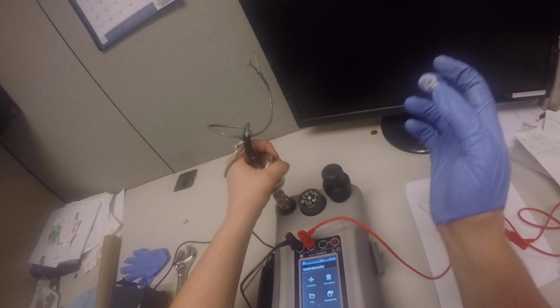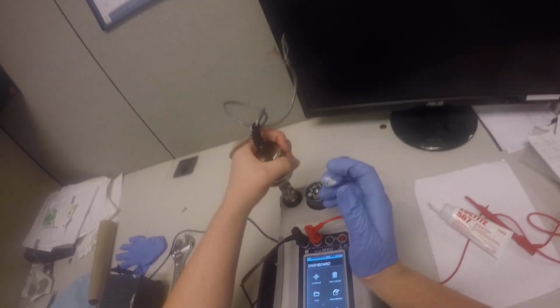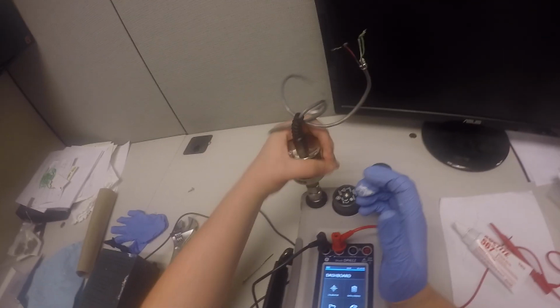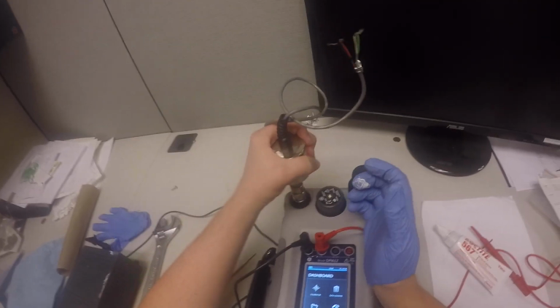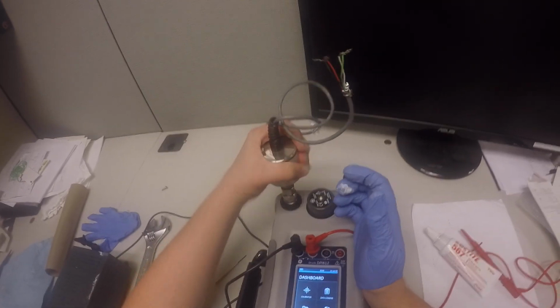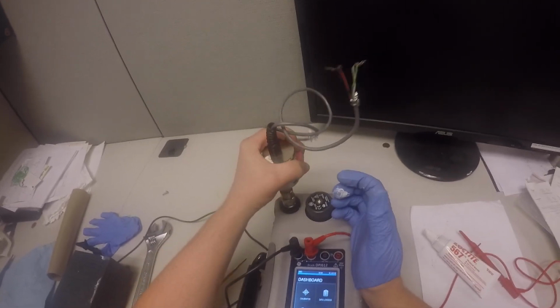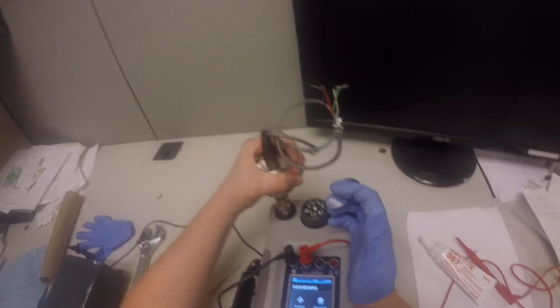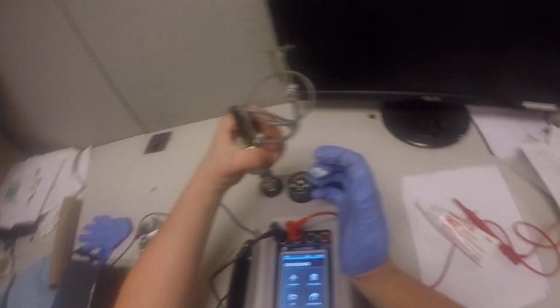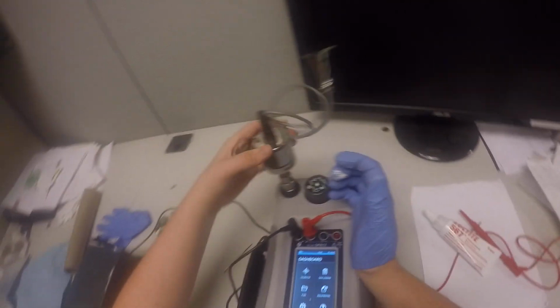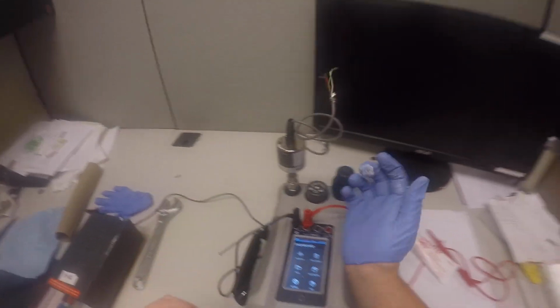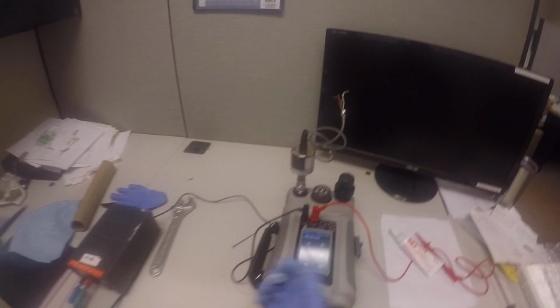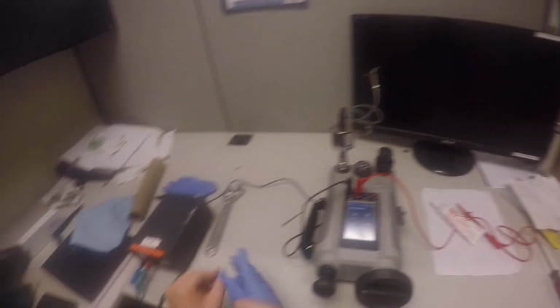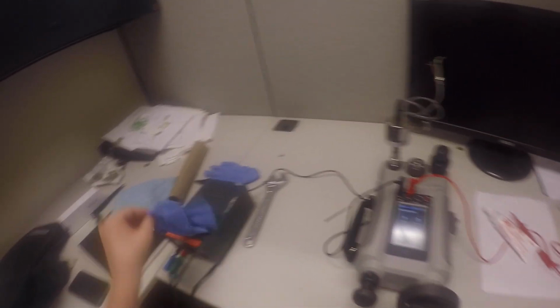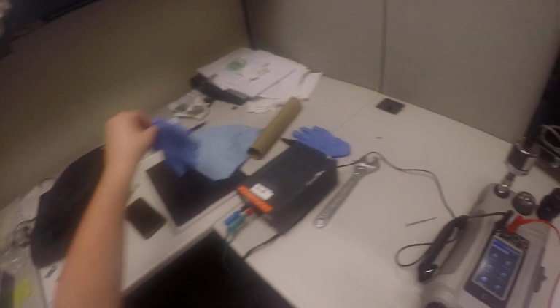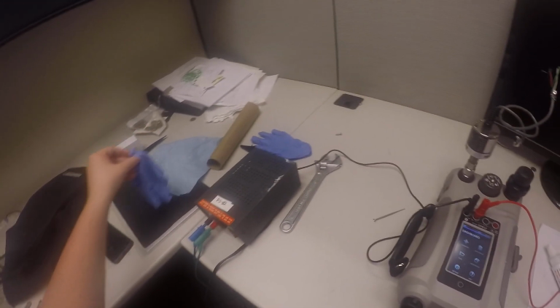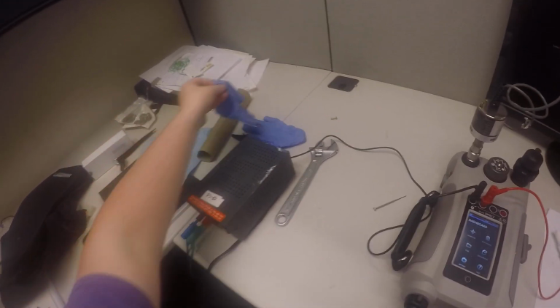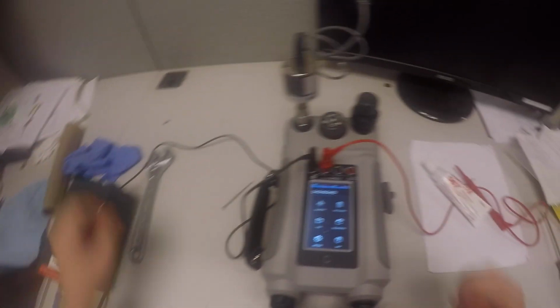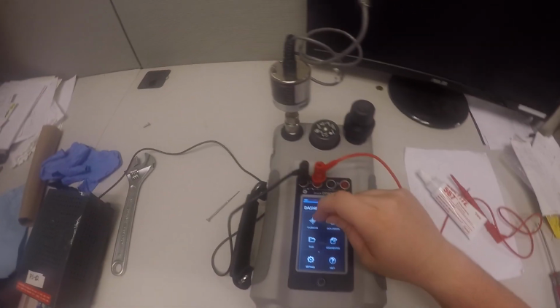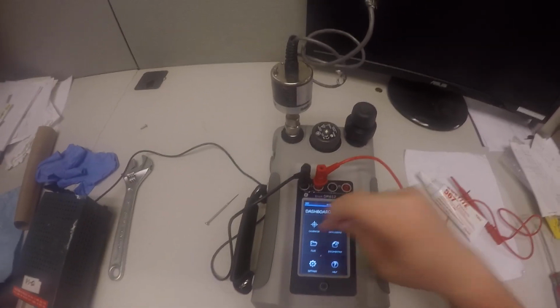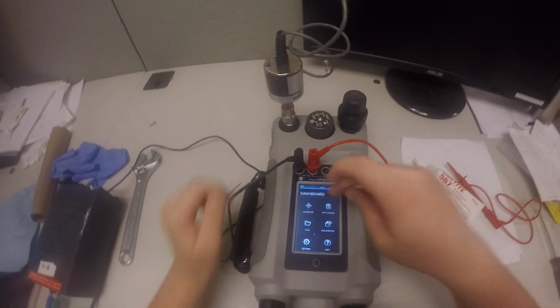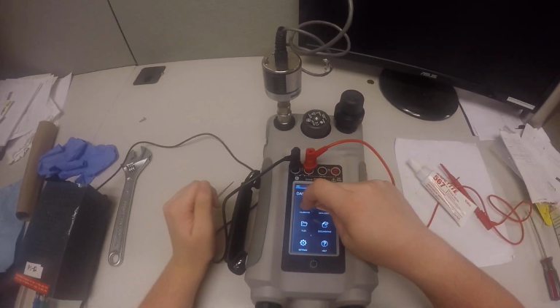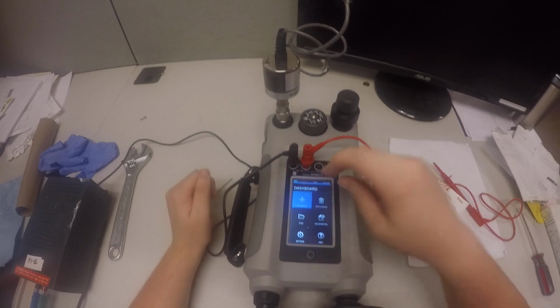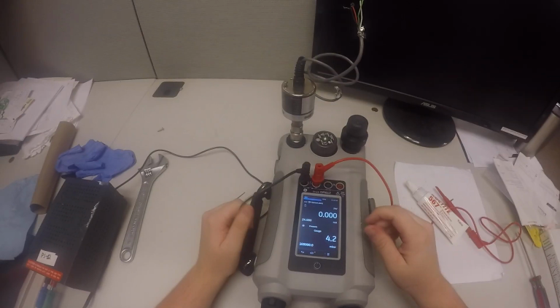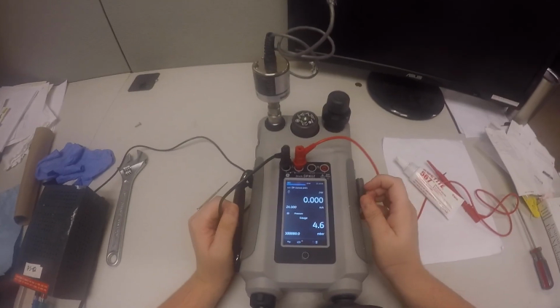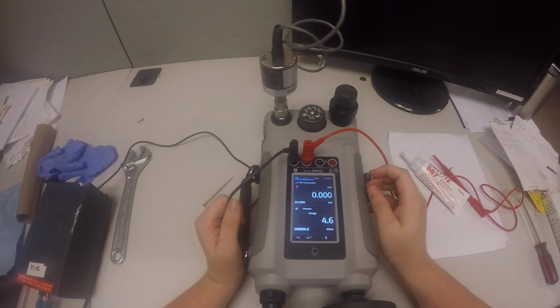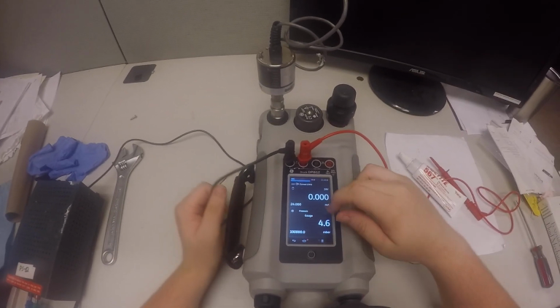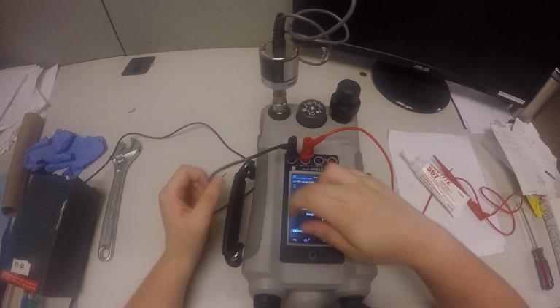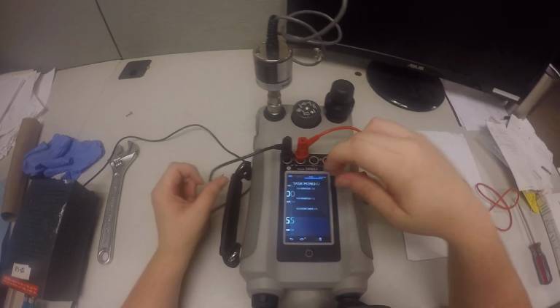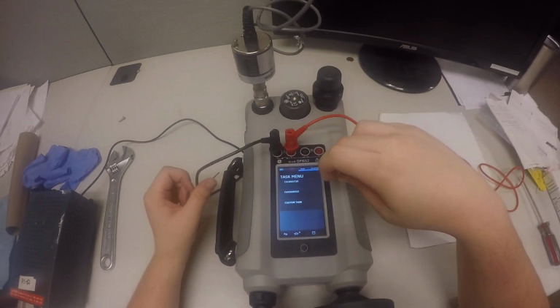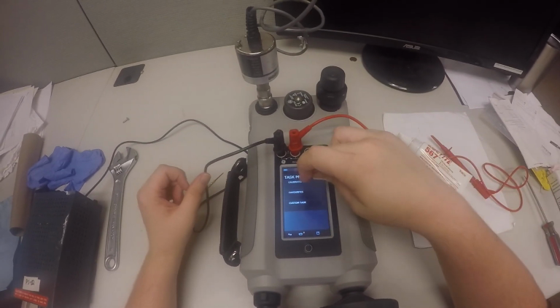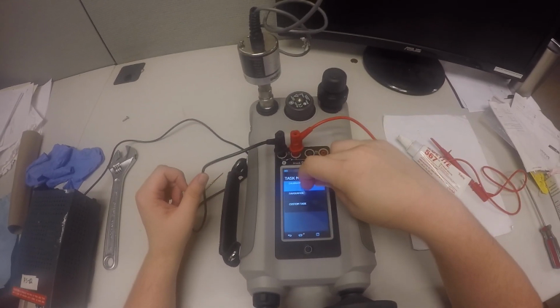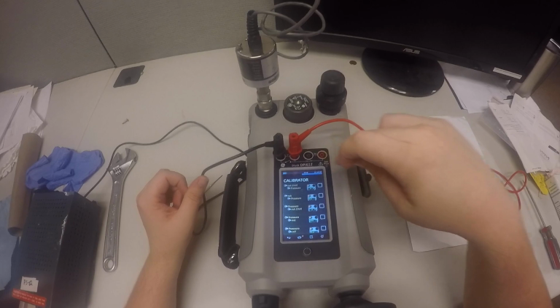You don't need to use any hand tools for this, just get it hand tight. Now we're ready to use the Druk machine. We're going to hit Calibrator, and we're going to get a swipe right here, then hit Calibrator again.